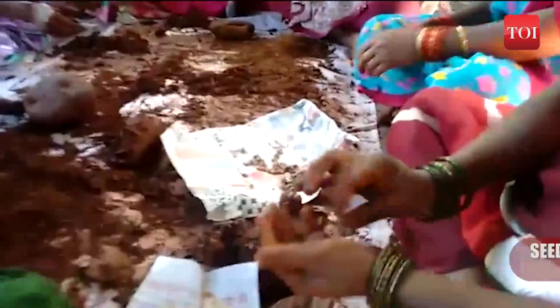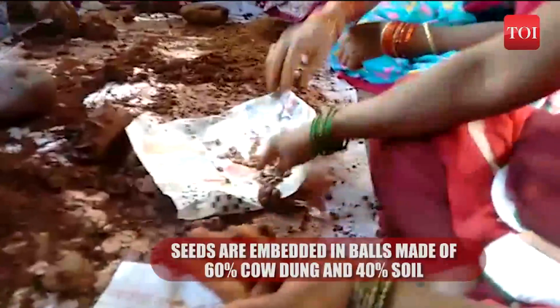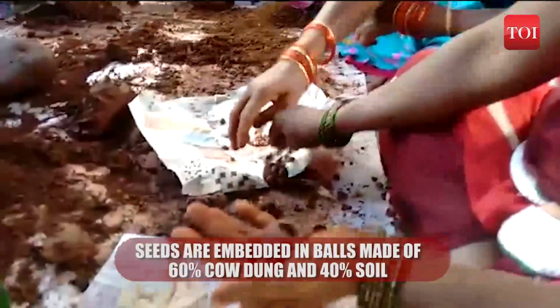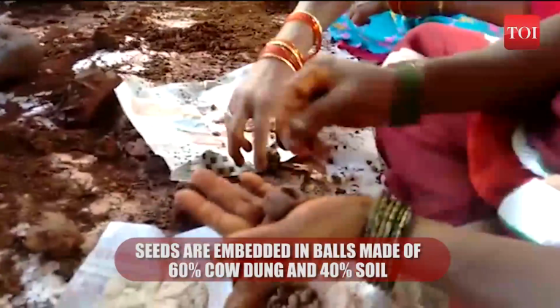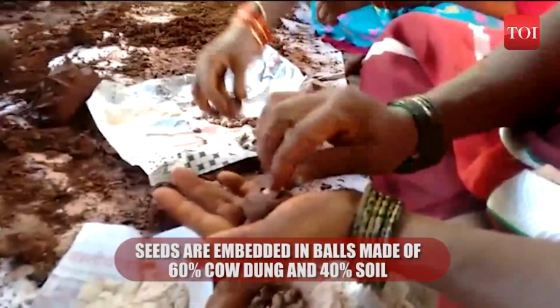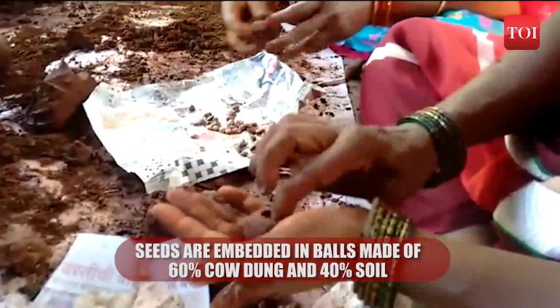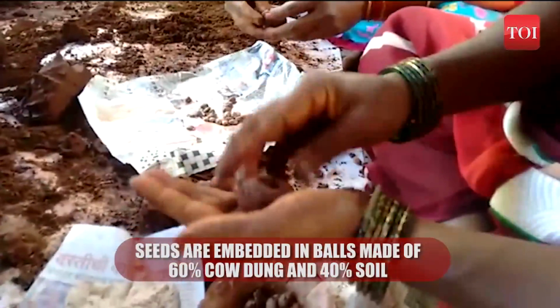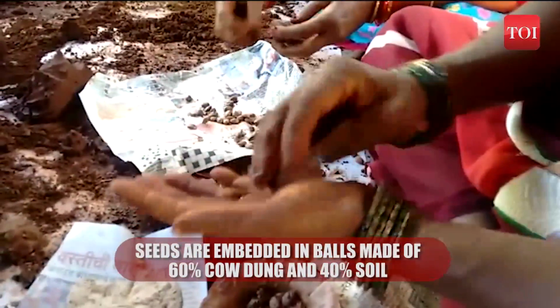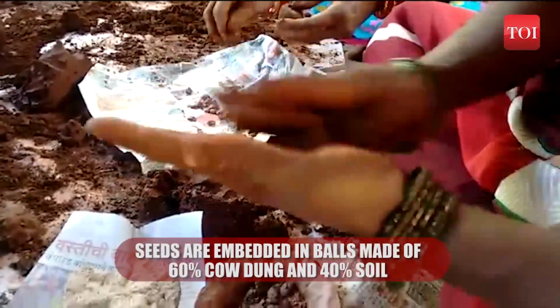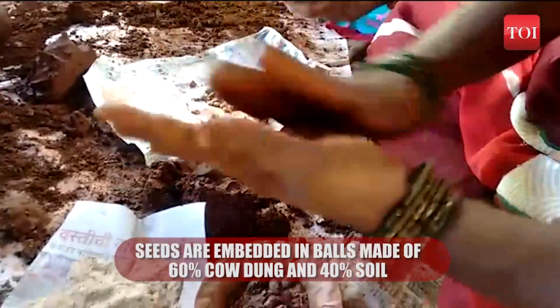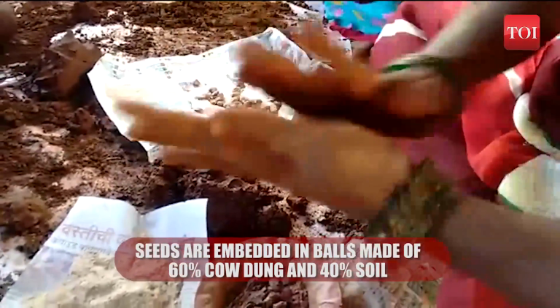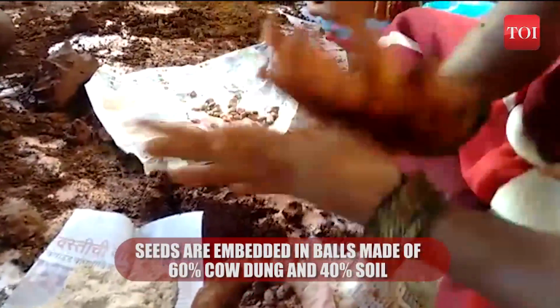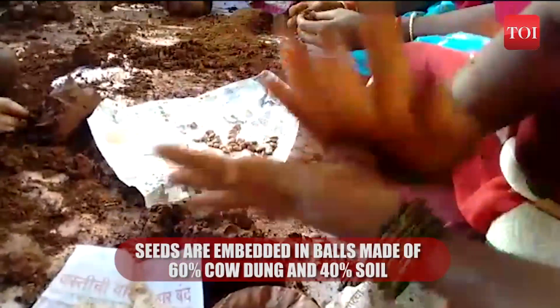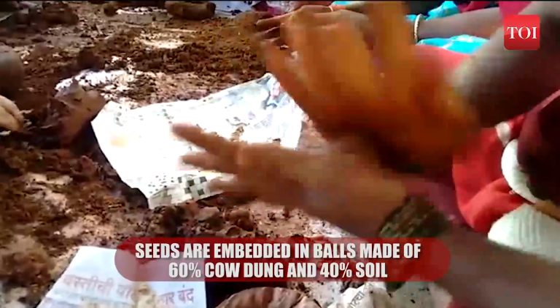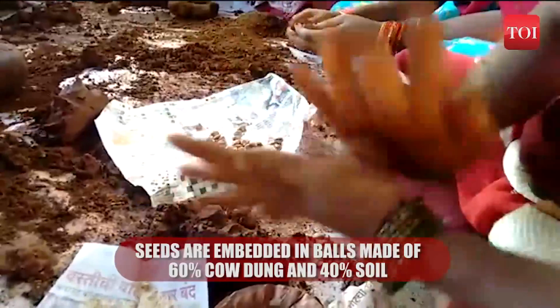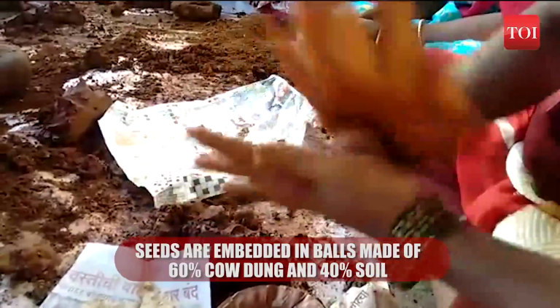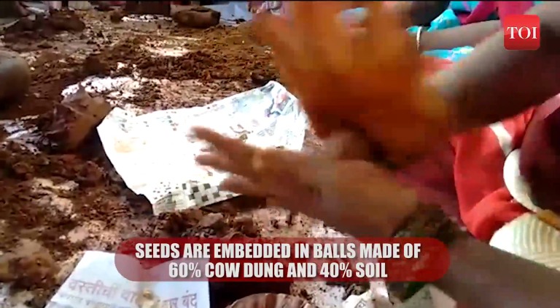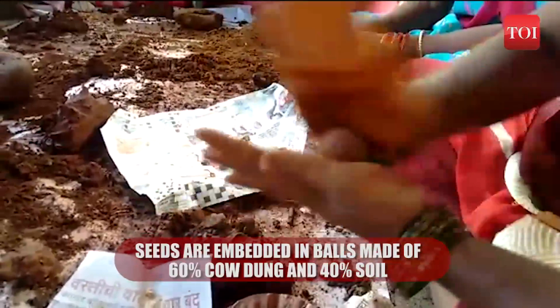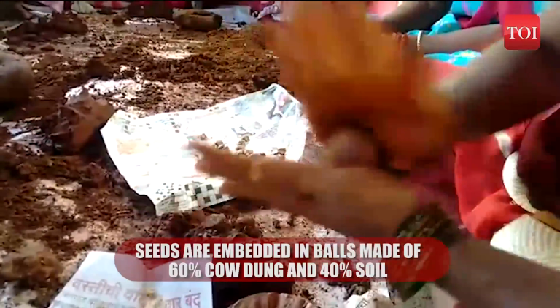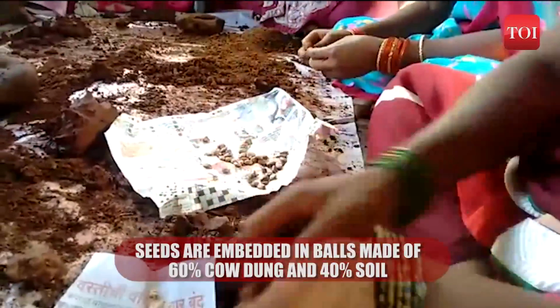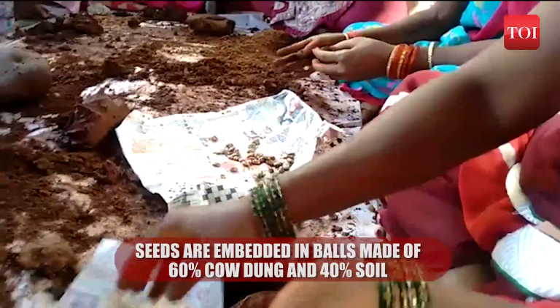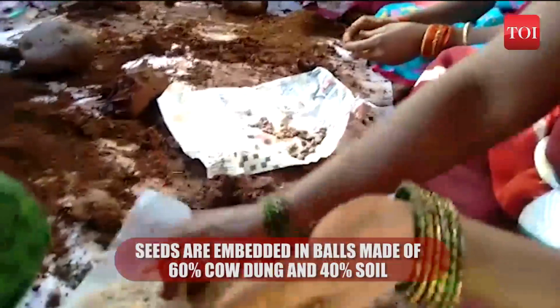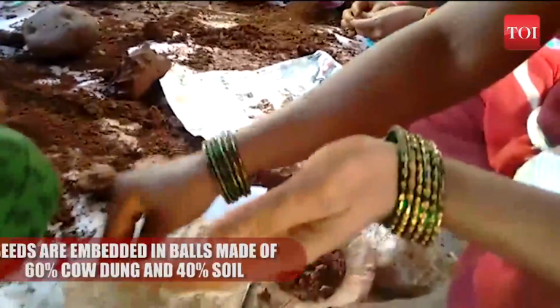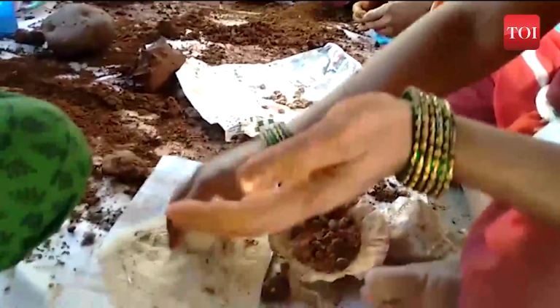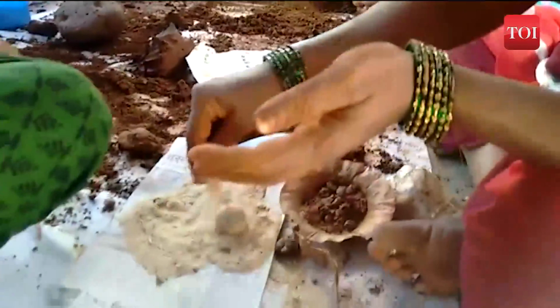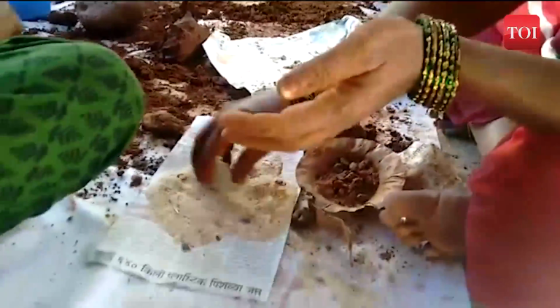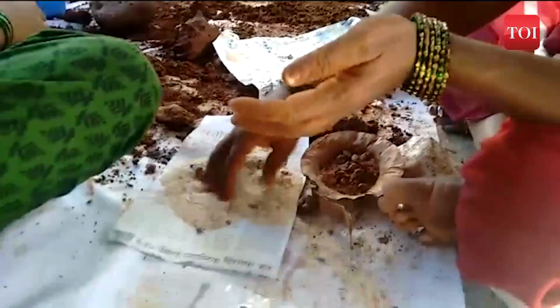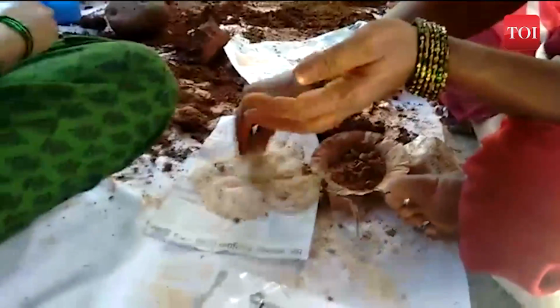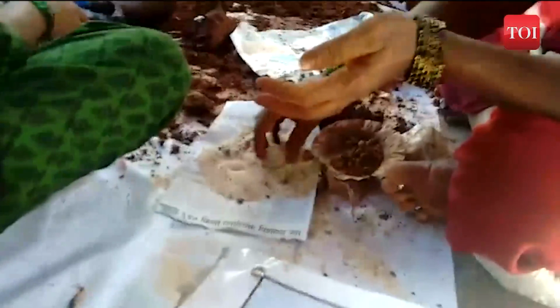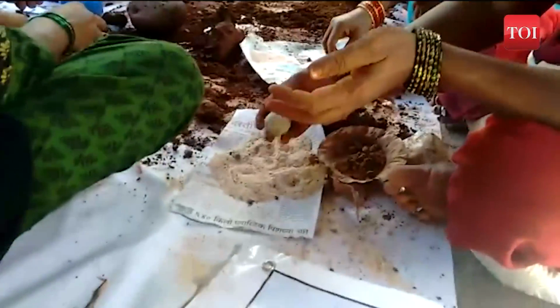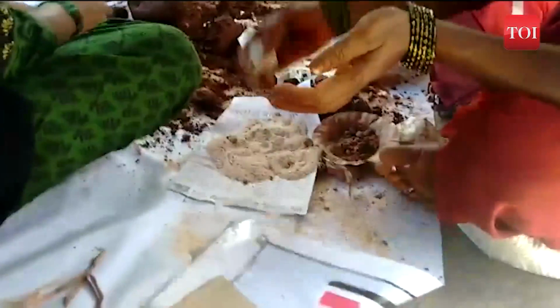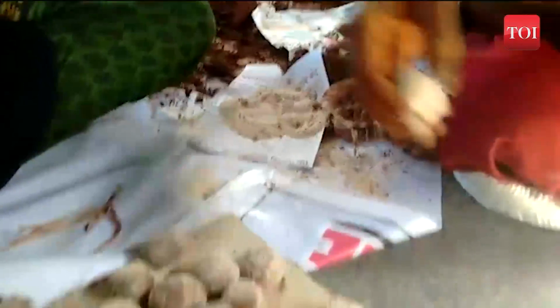Seed balls are made using 60% cow dung and 40% soil, in which plant seeds are embedded. The balls are then dried and distributed to people.